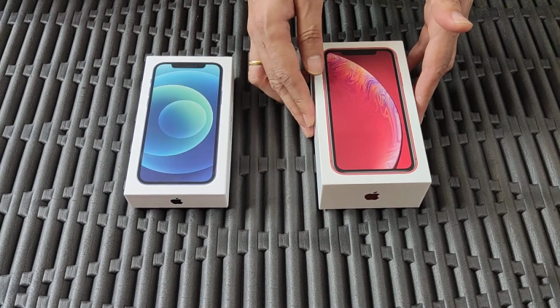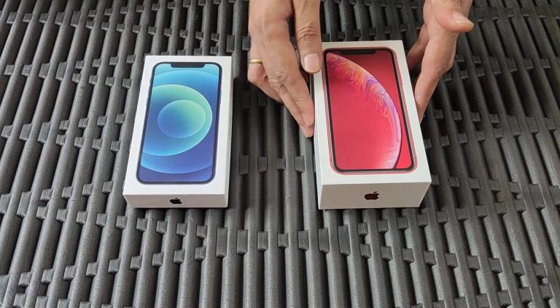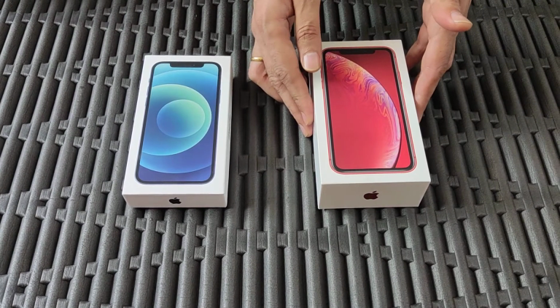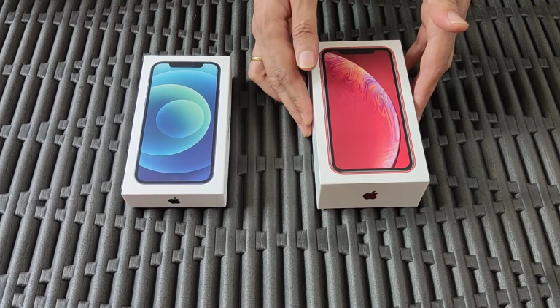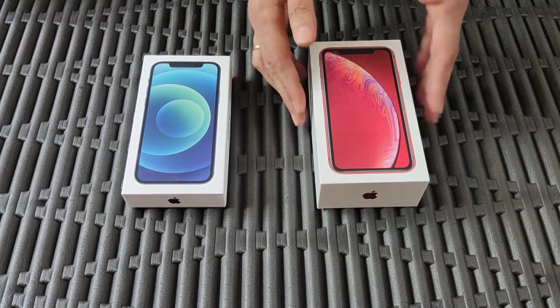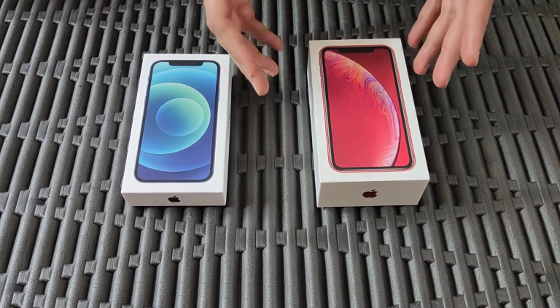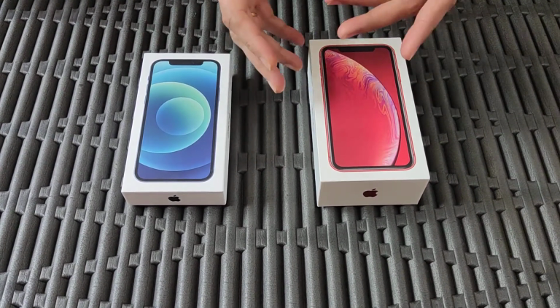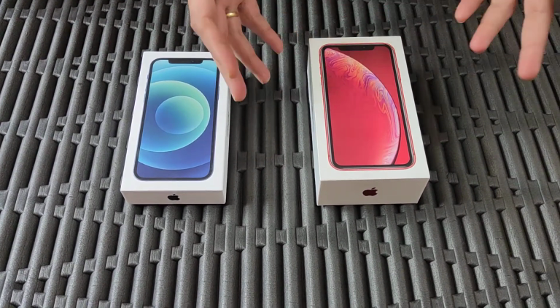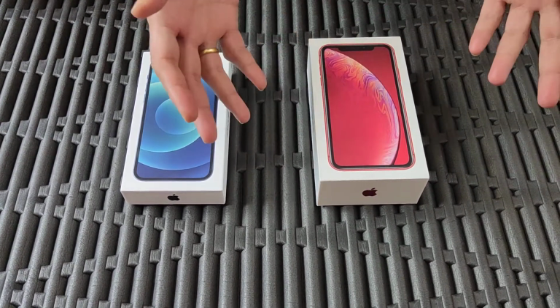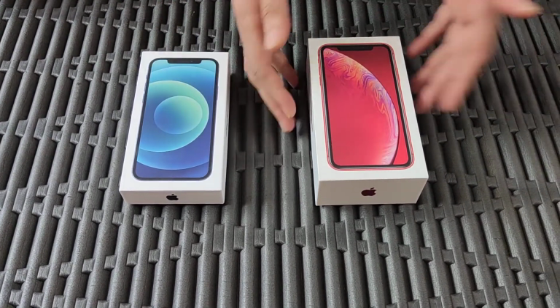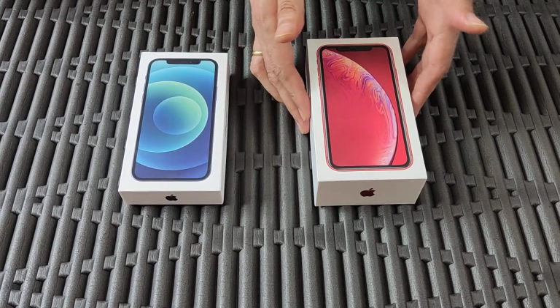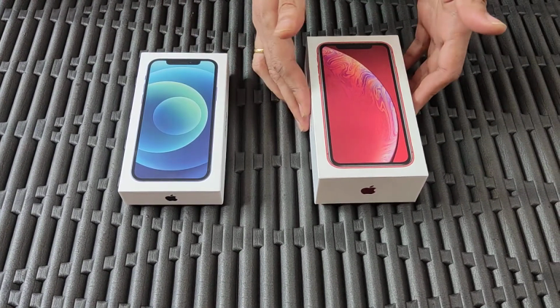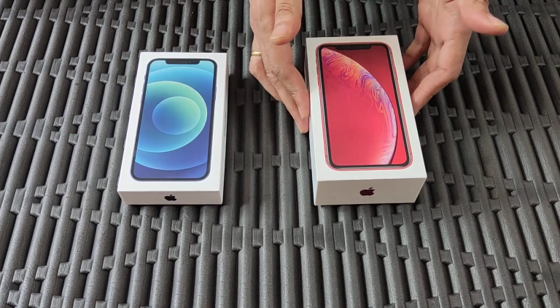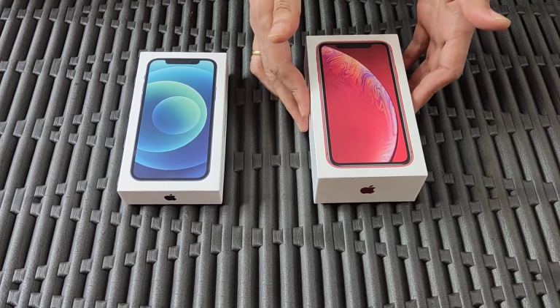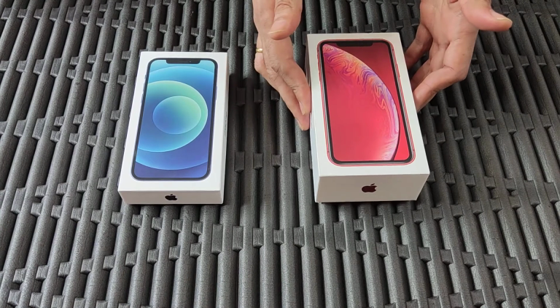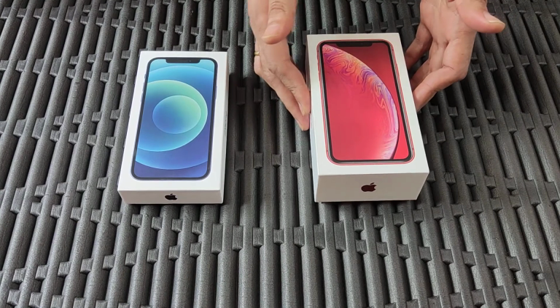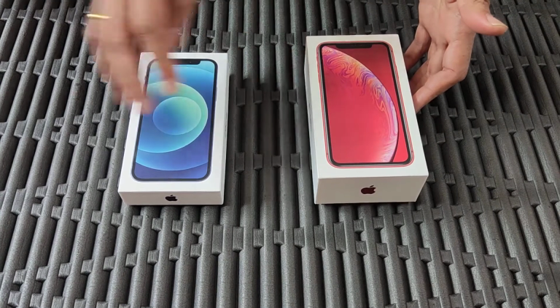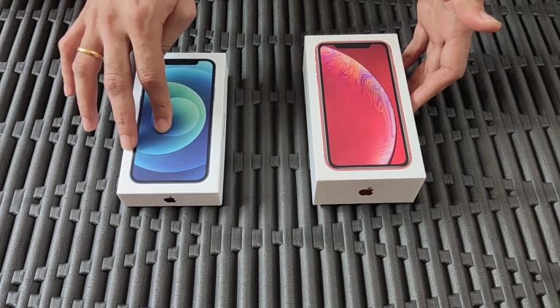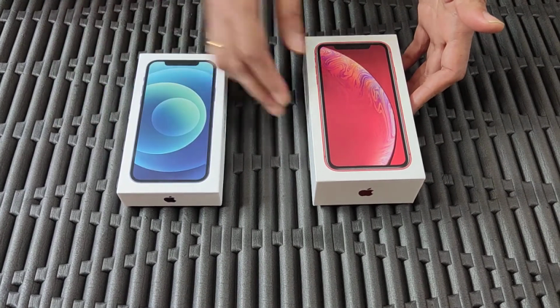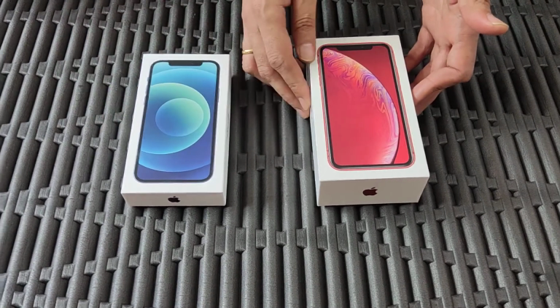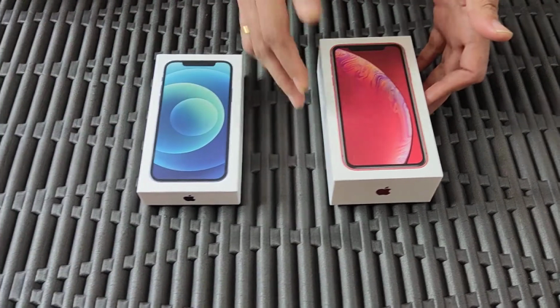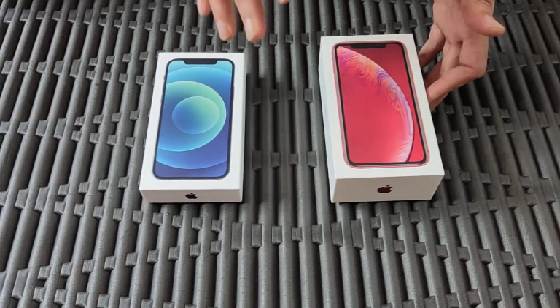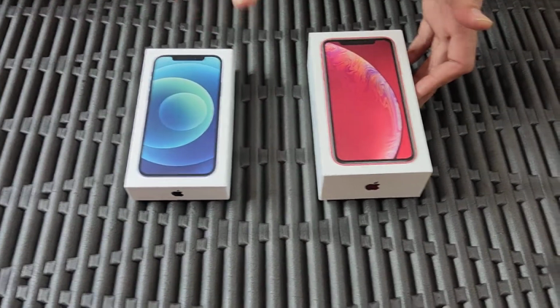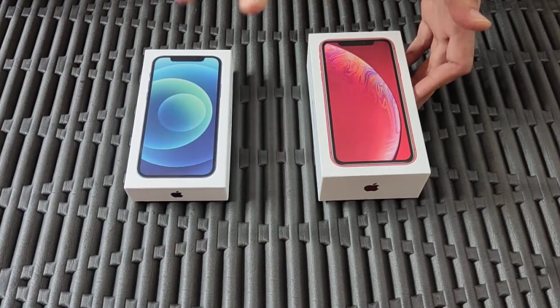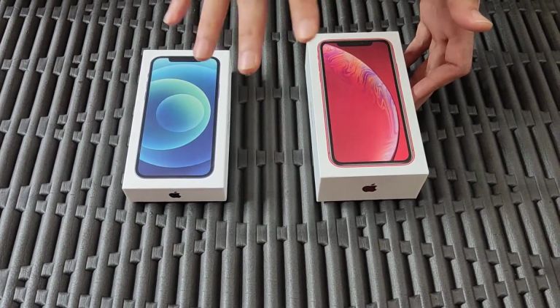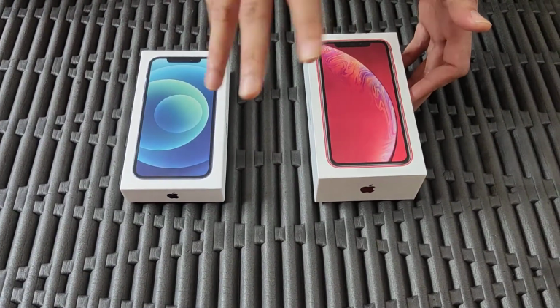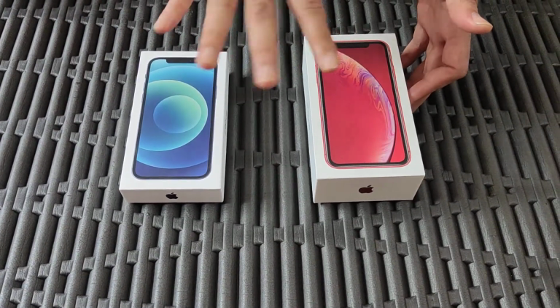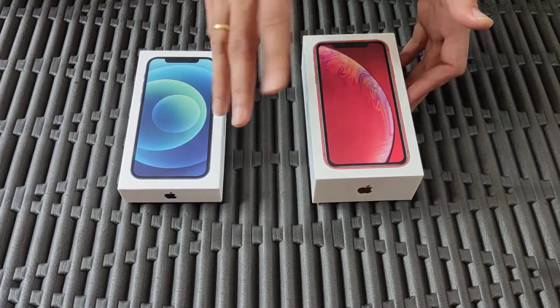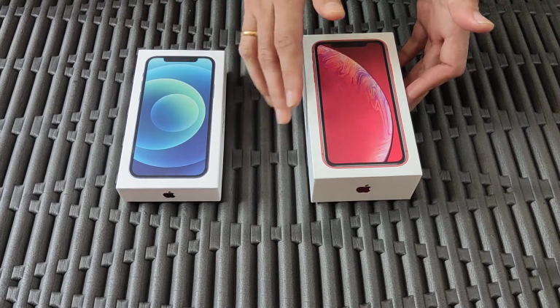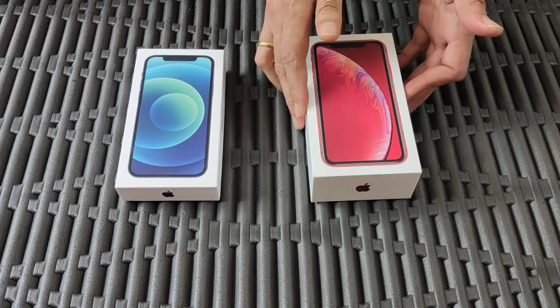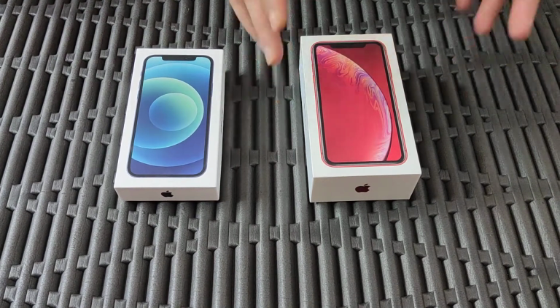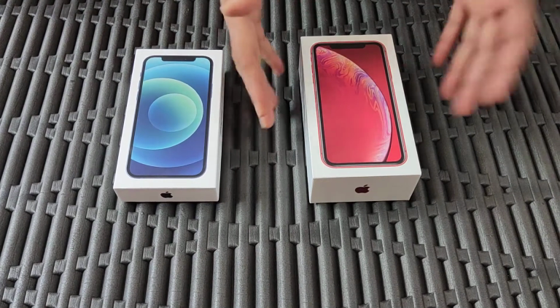You must think I'm thrilled, right? I must be the most happy person in the world to get an iPhone 12? Not so sure, and I'll tell you why.